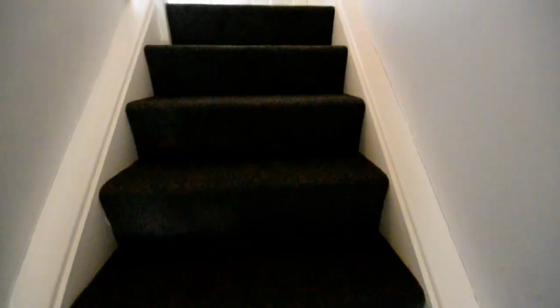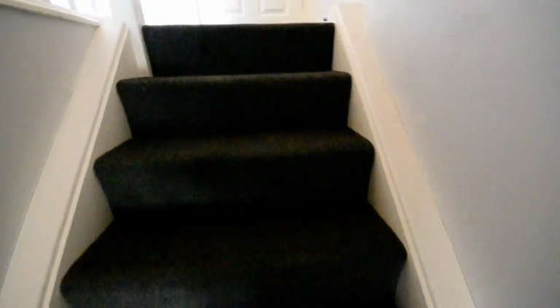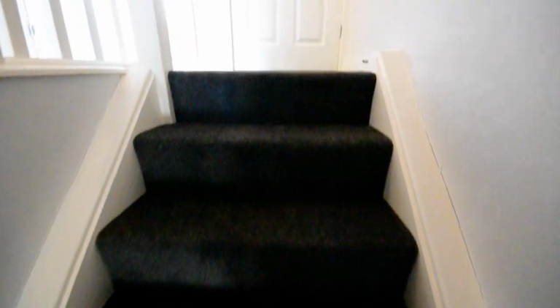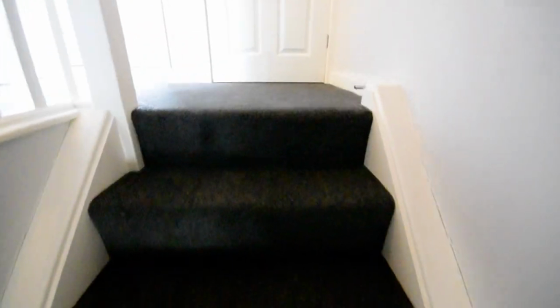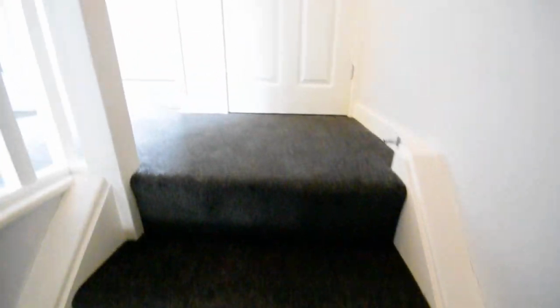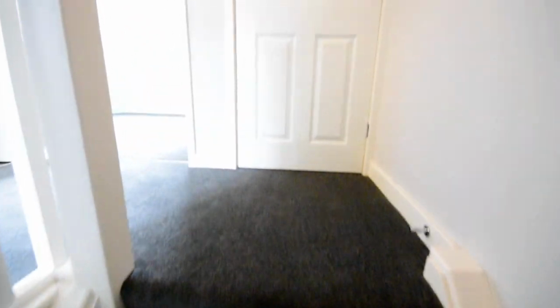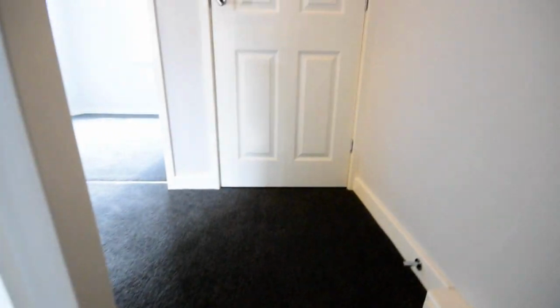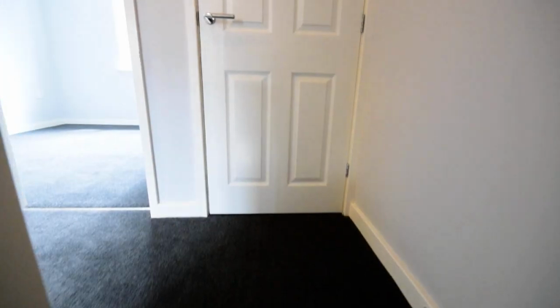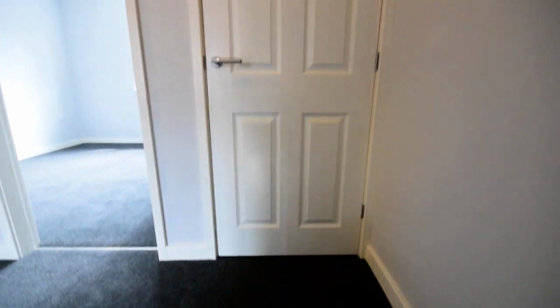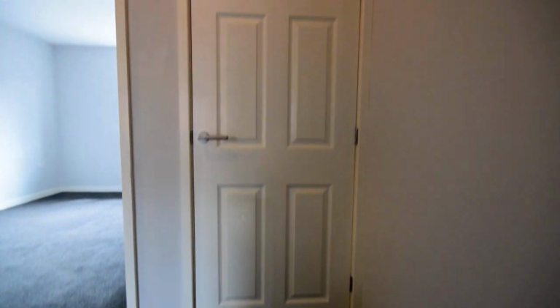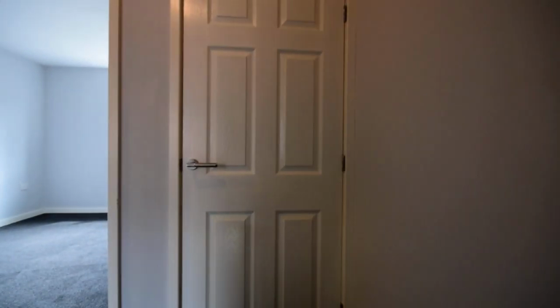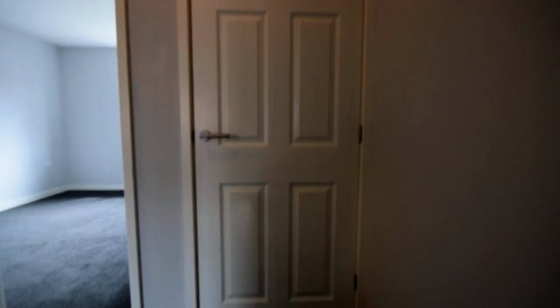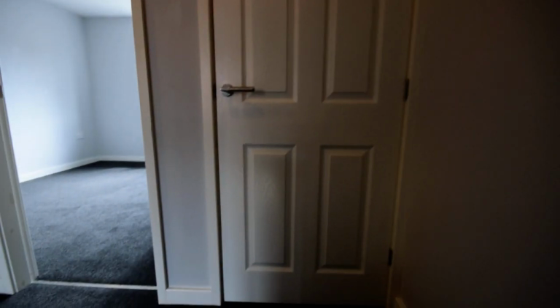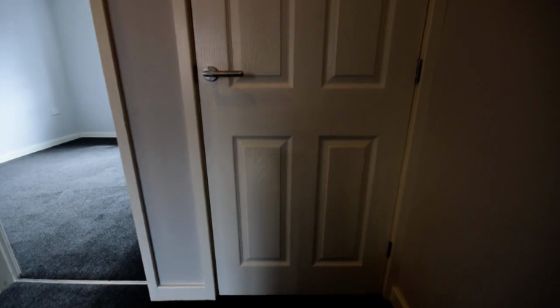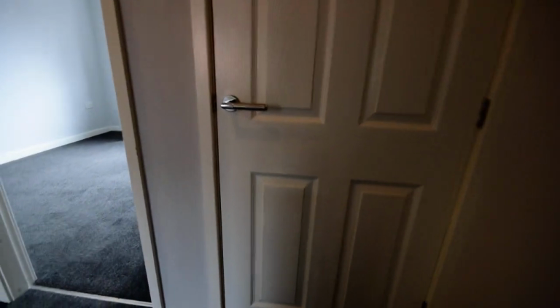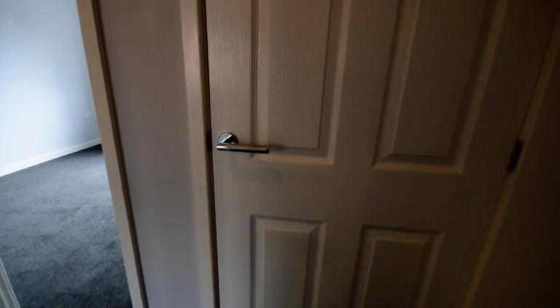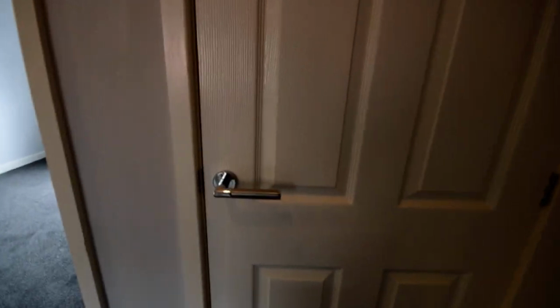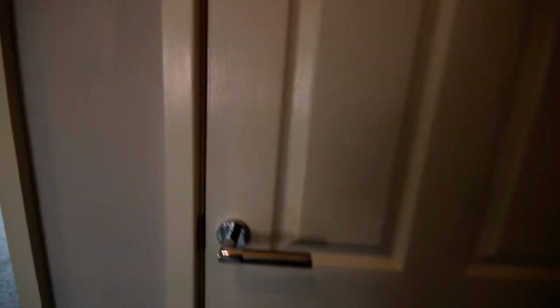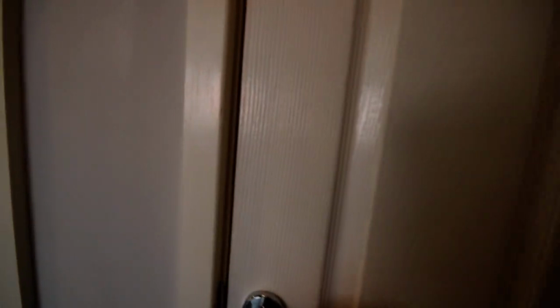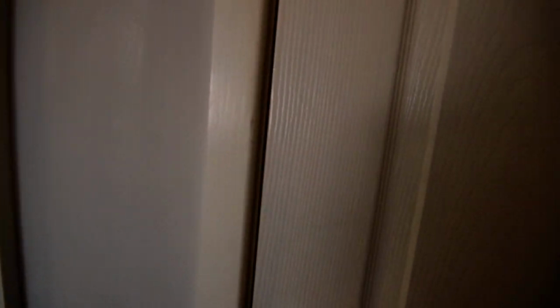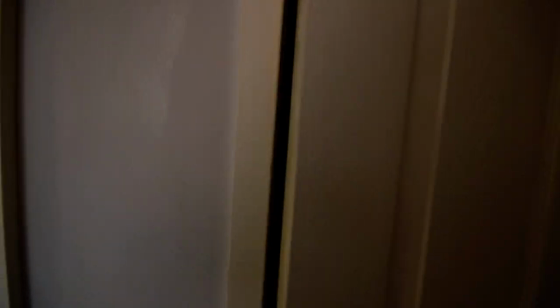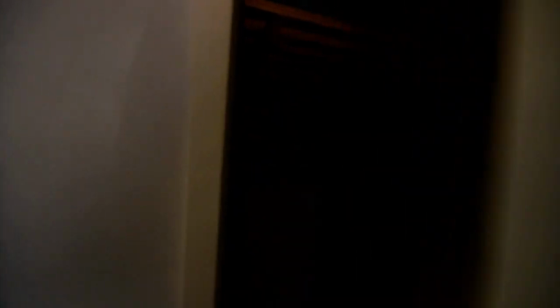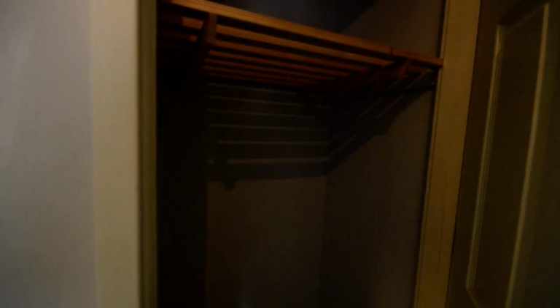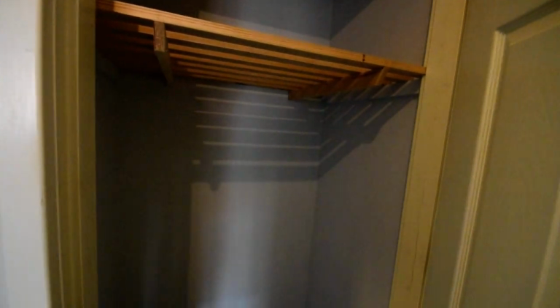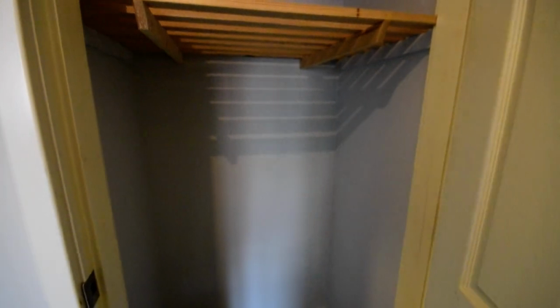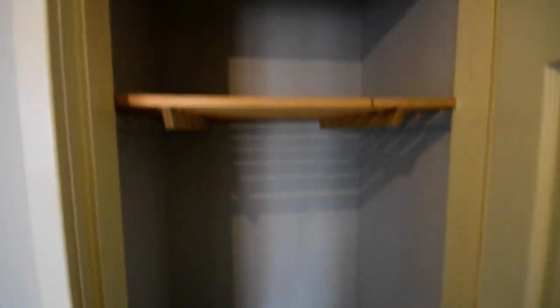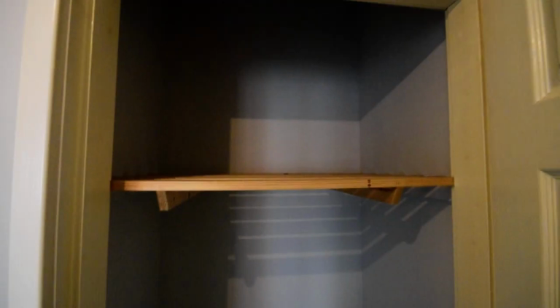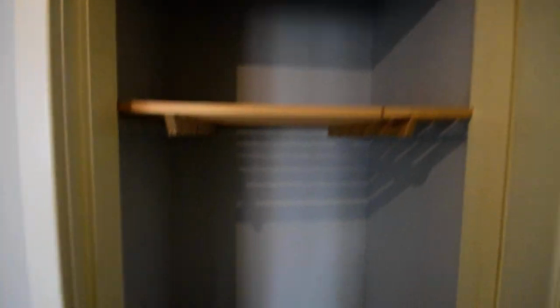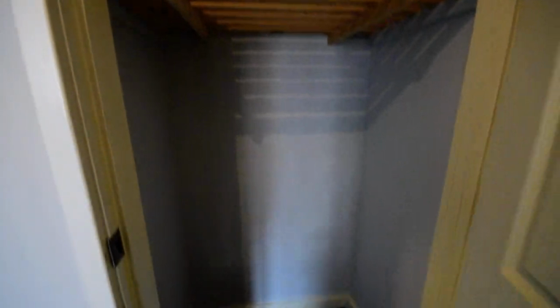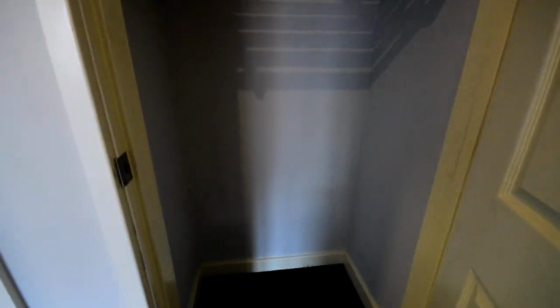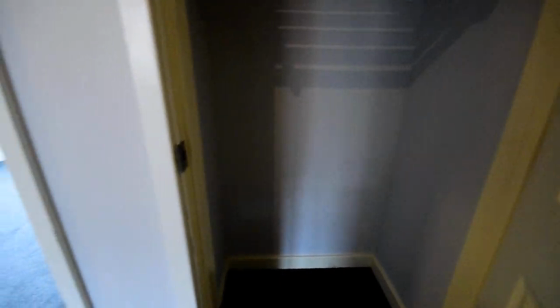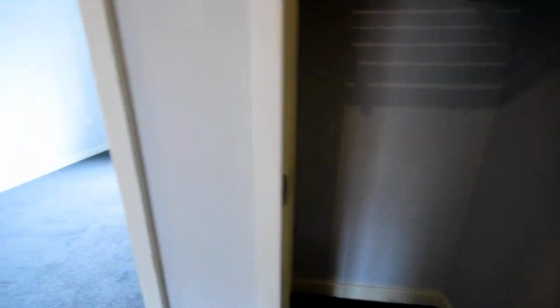At the top of the stairs we have a handy storage cupboard. Useful storage there.